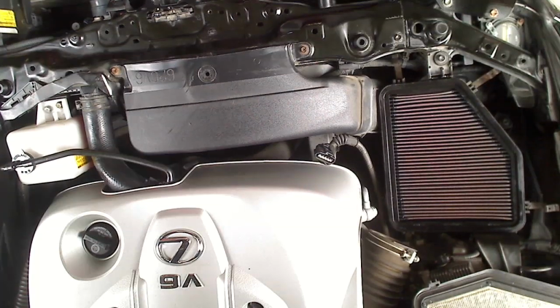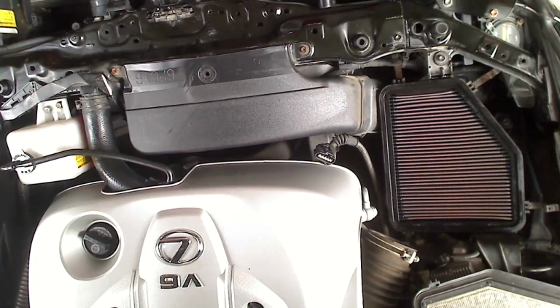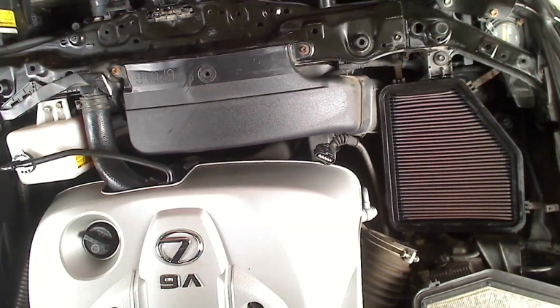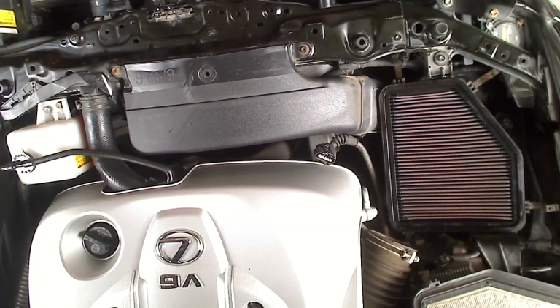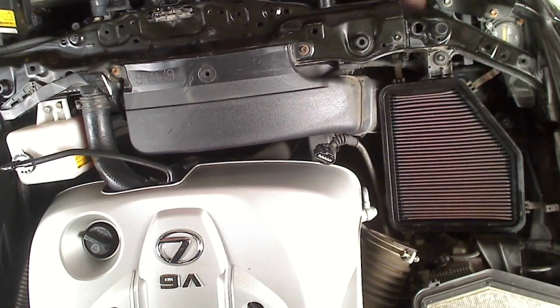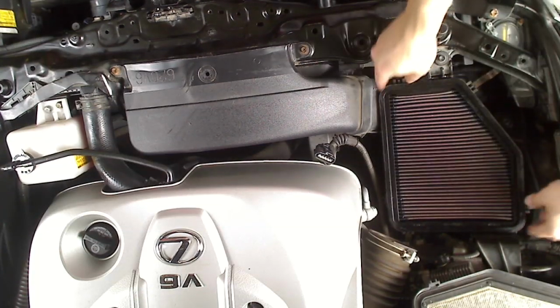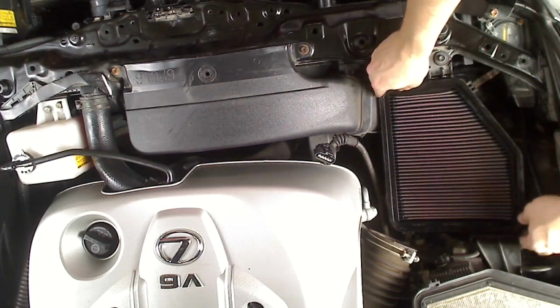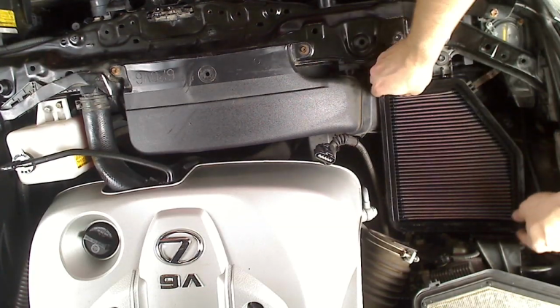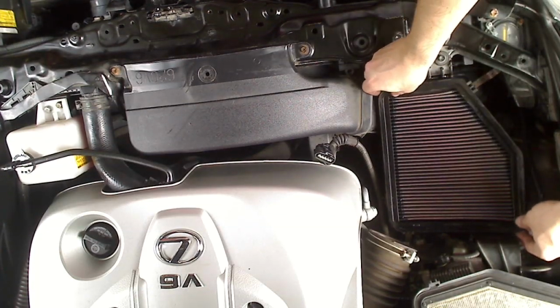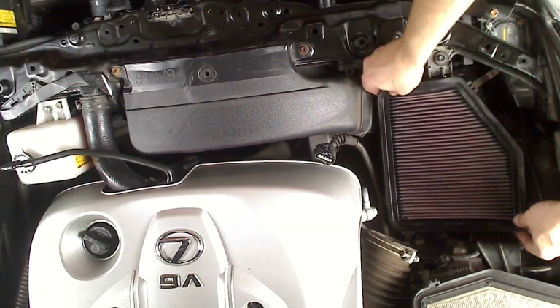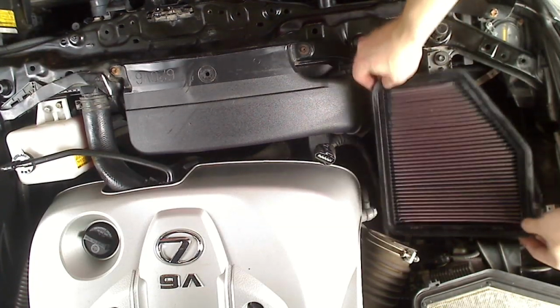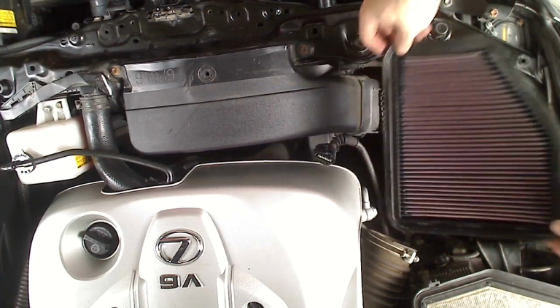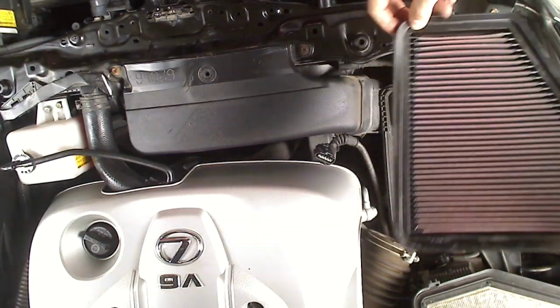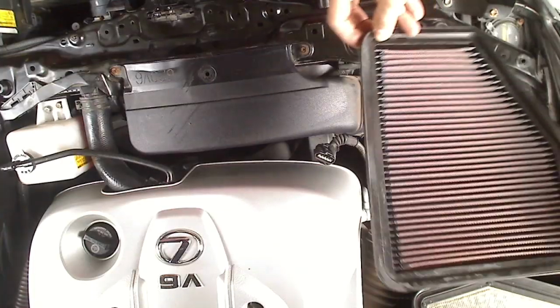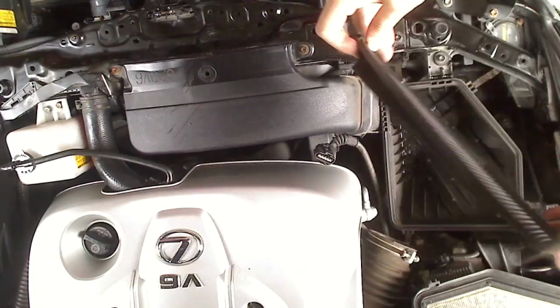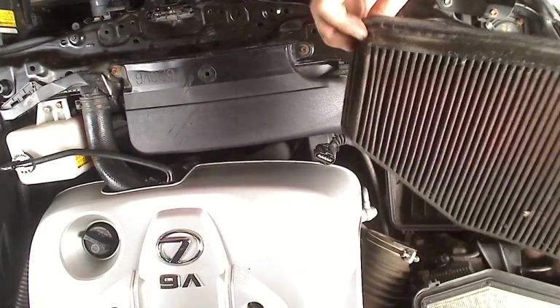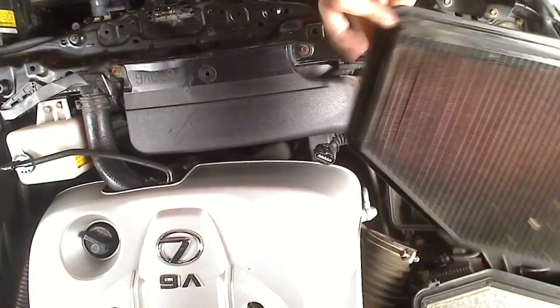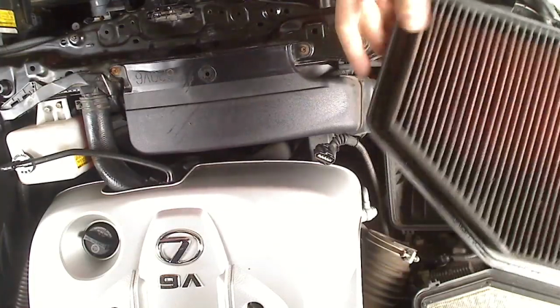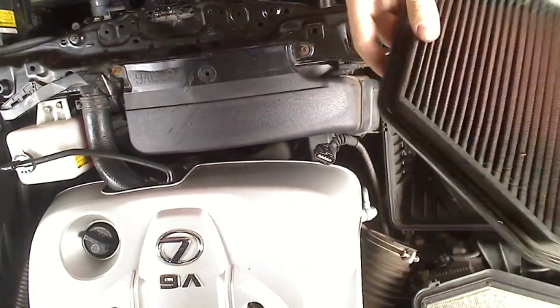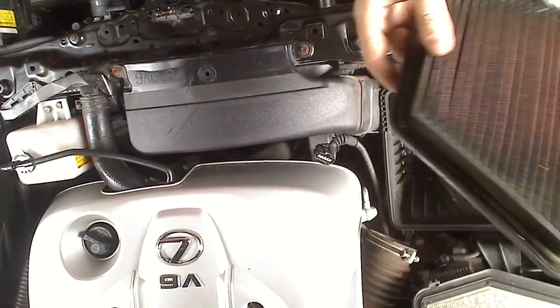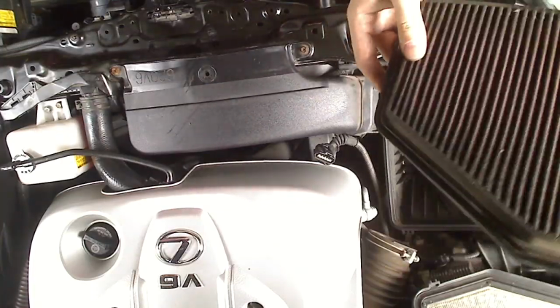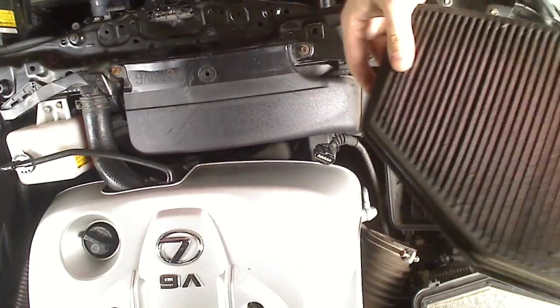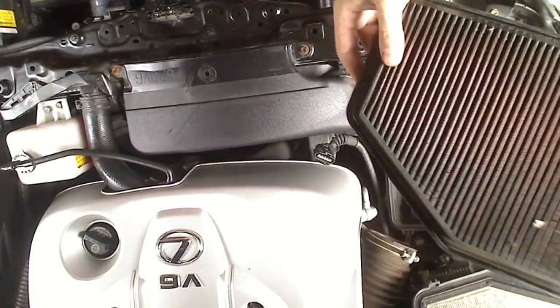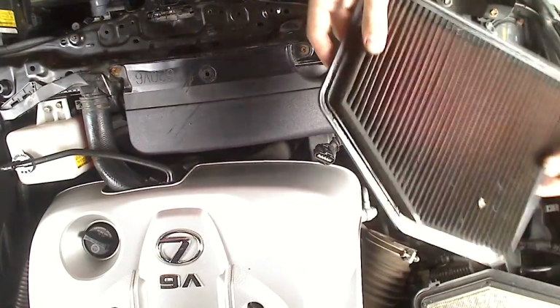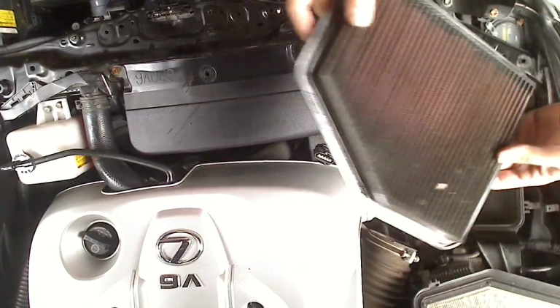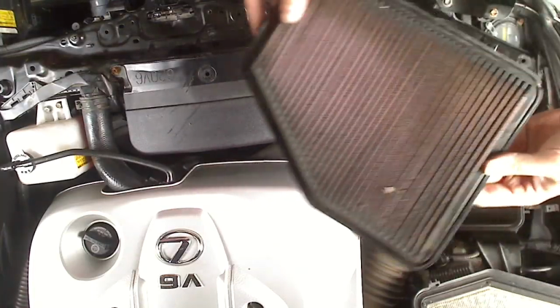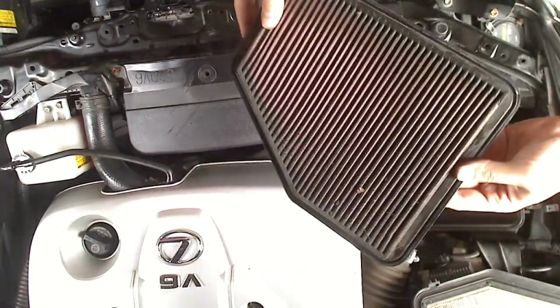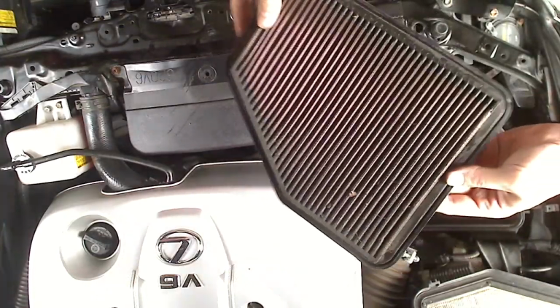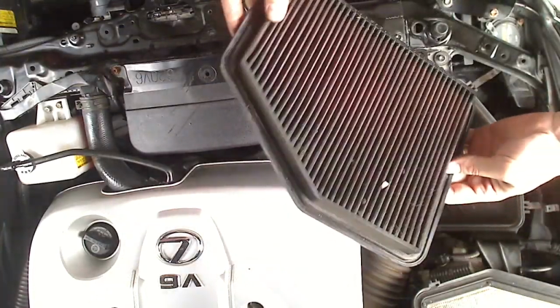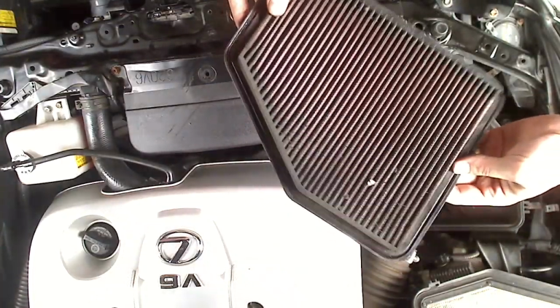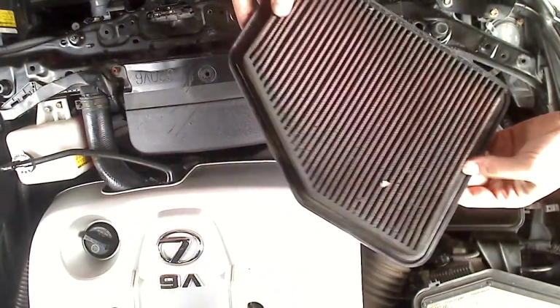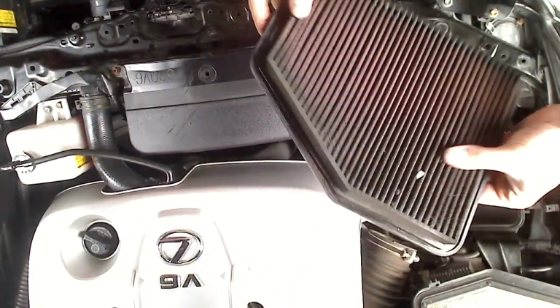My air filter looks probably different than yours — it's a K&N air filter. It is actually washable, and I'll have another video showing you how to recharge the K&N air filter.